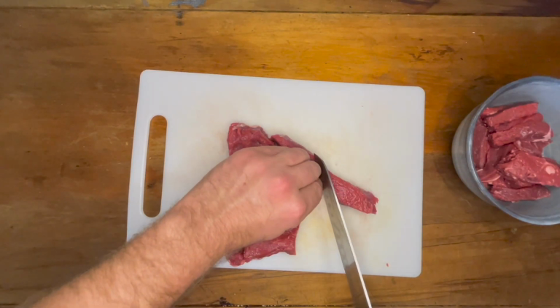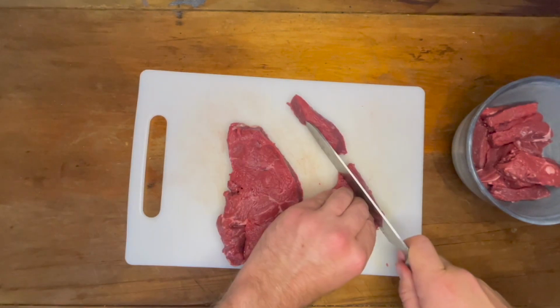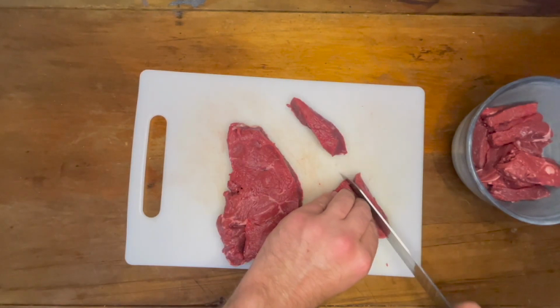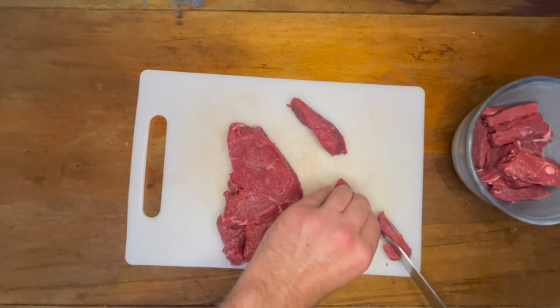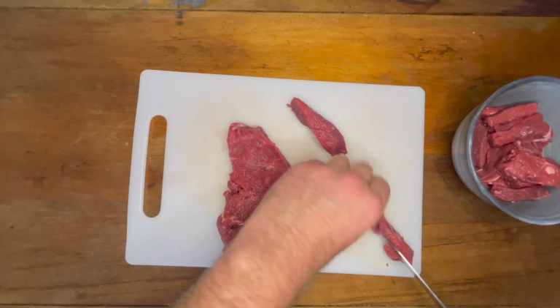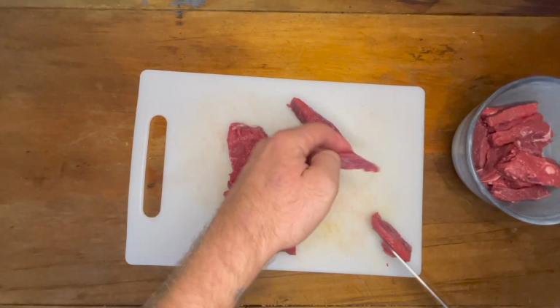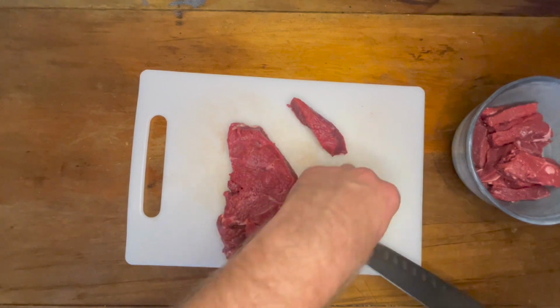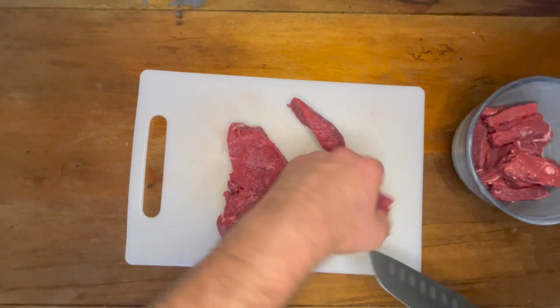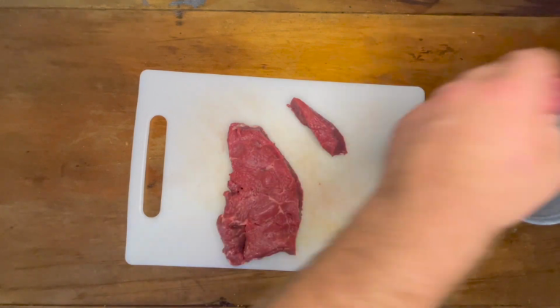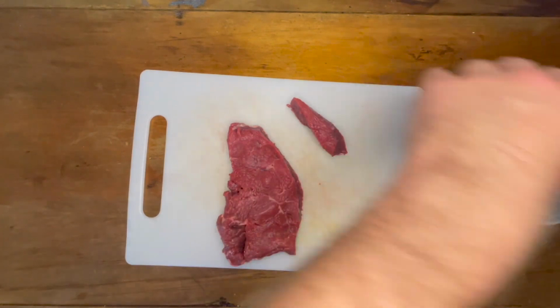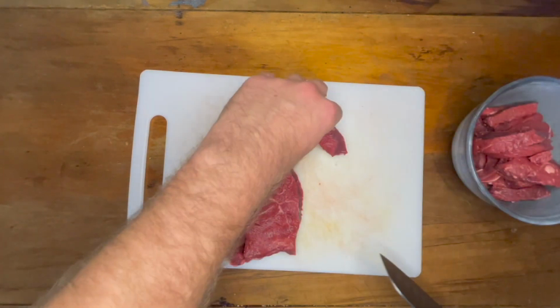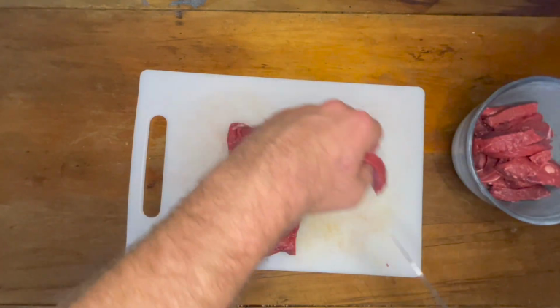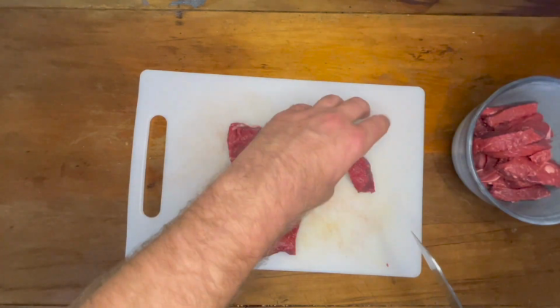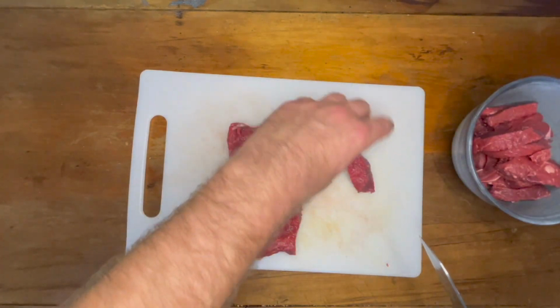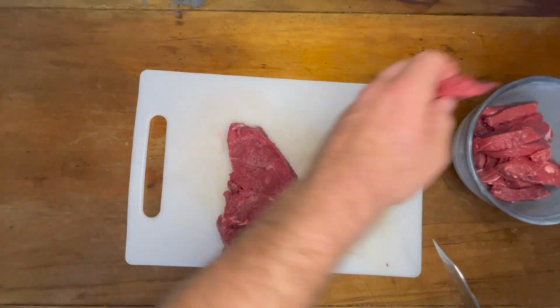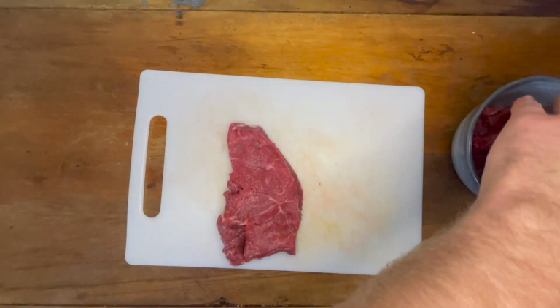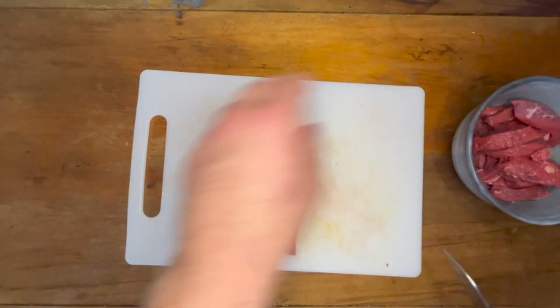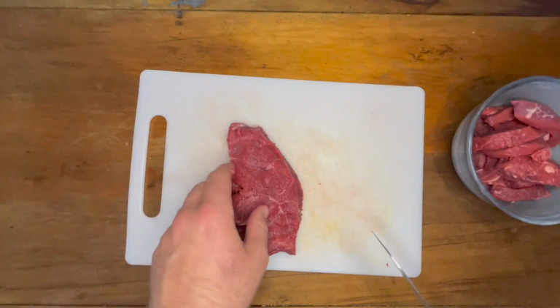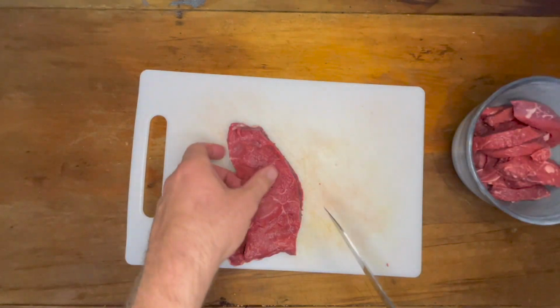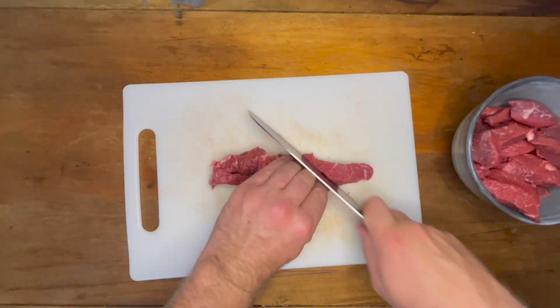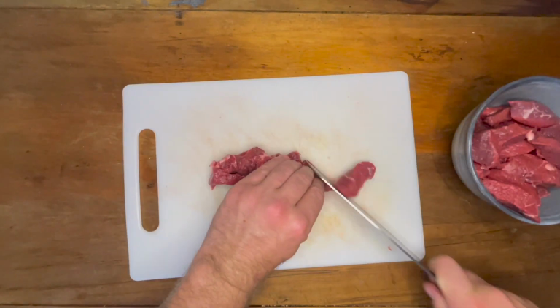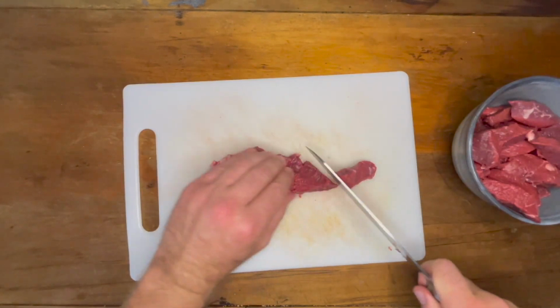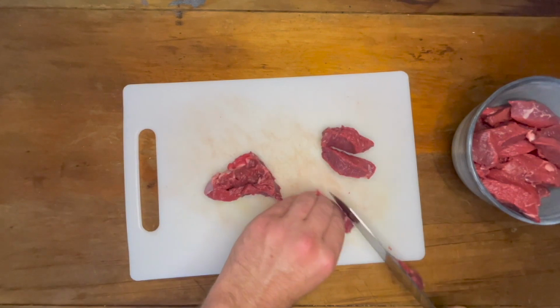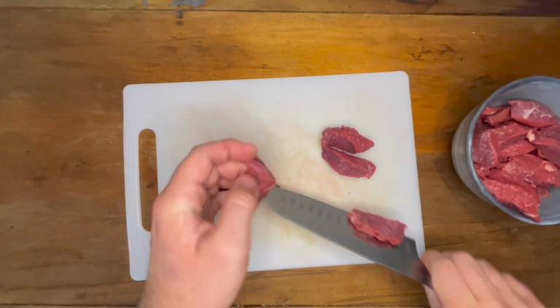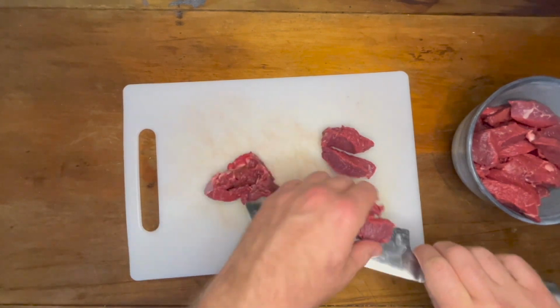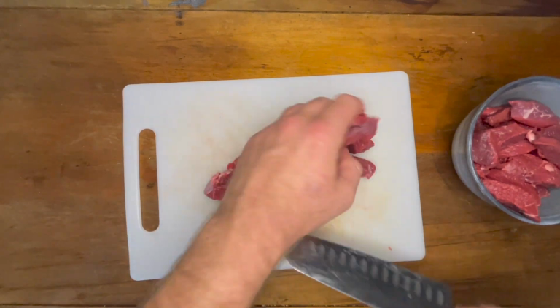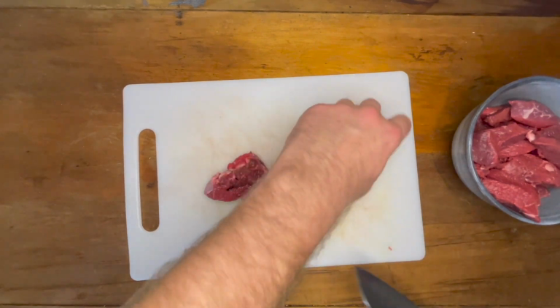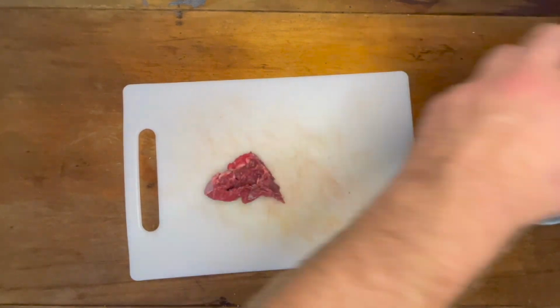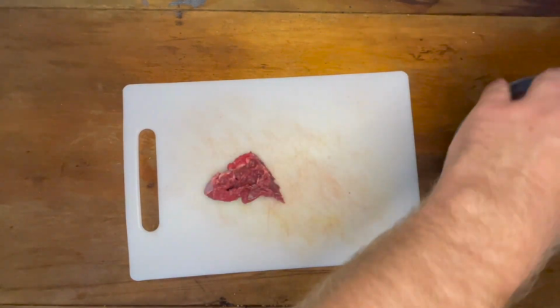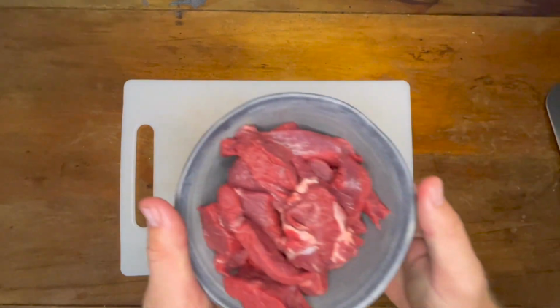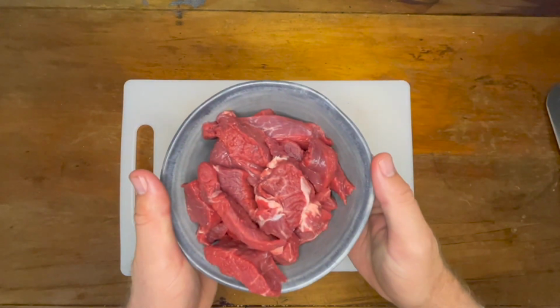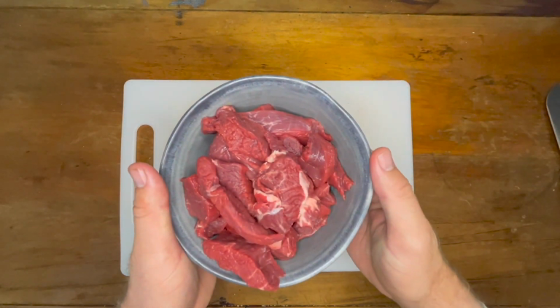Here's a hot tip: if you freeze the meat partially for 30 to 60 minutes before prepping it, it makes it so much easier to cut. Trust me, it's an absolute lifesaver.